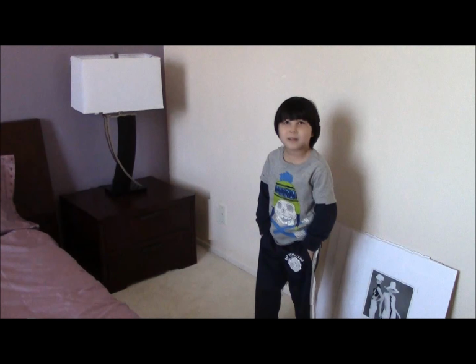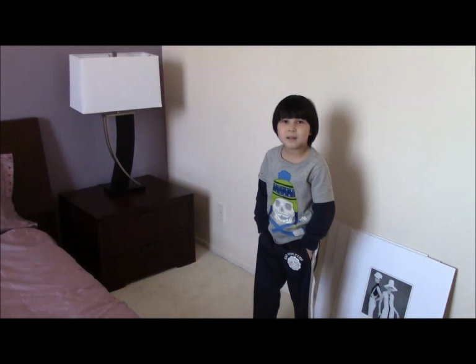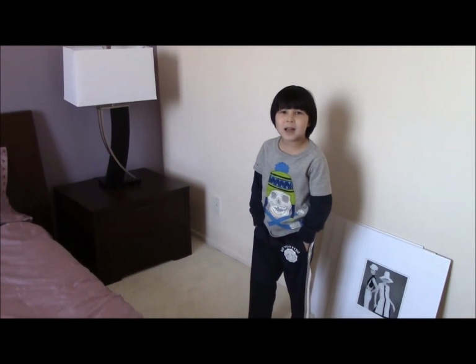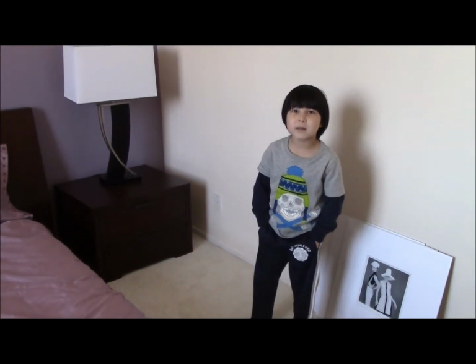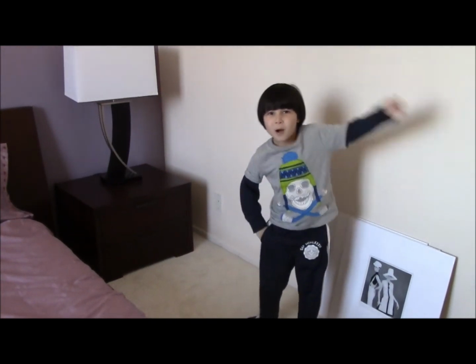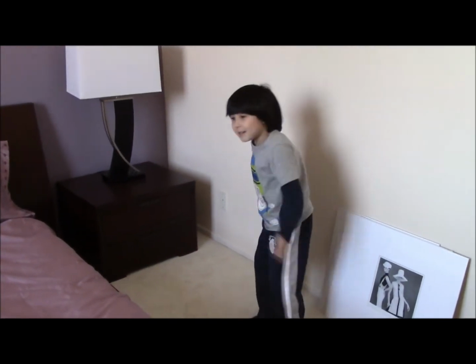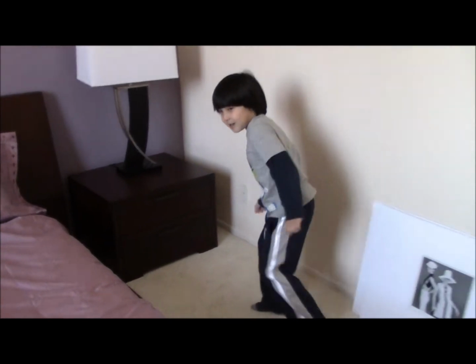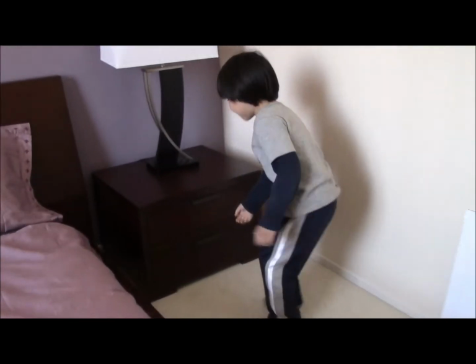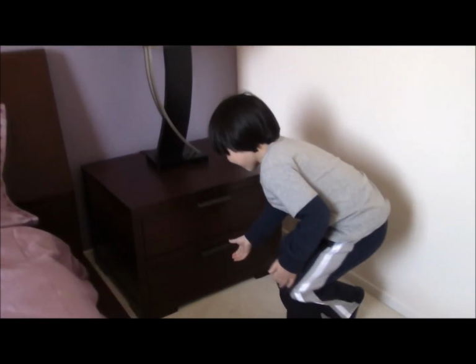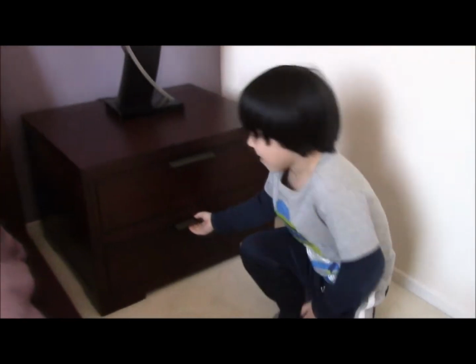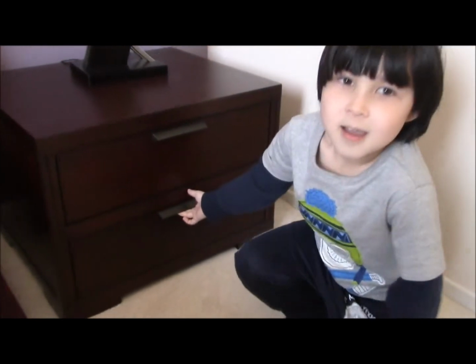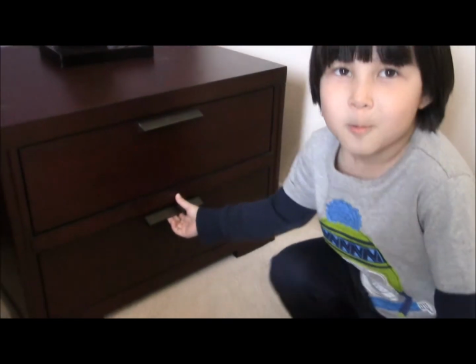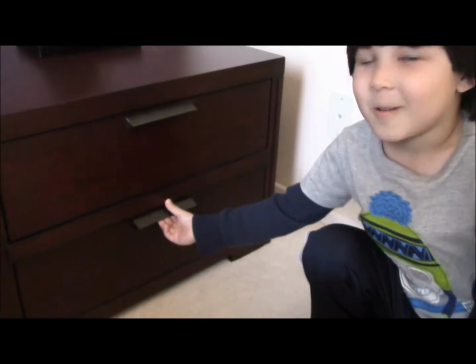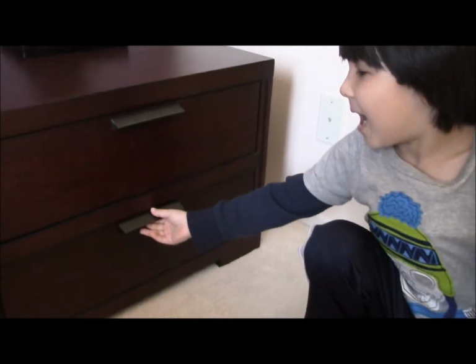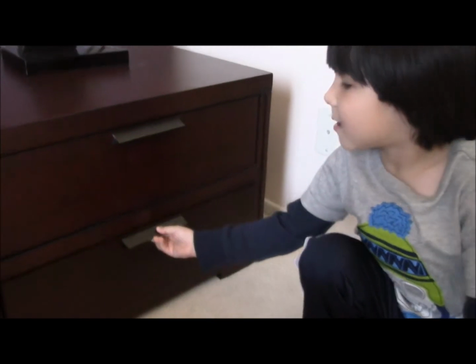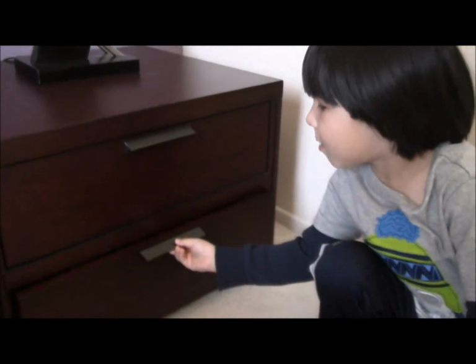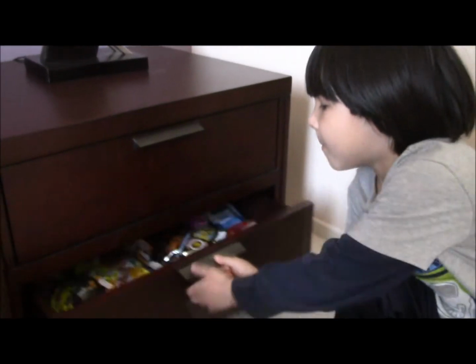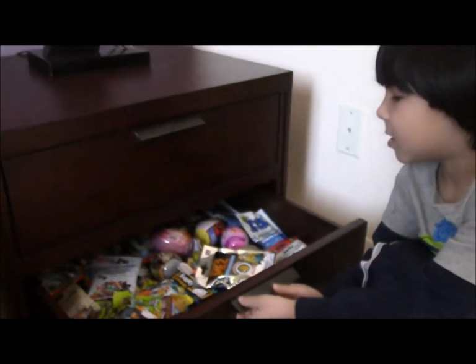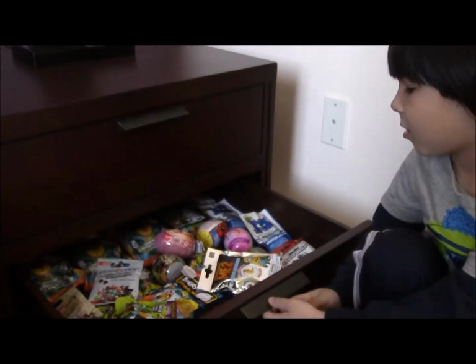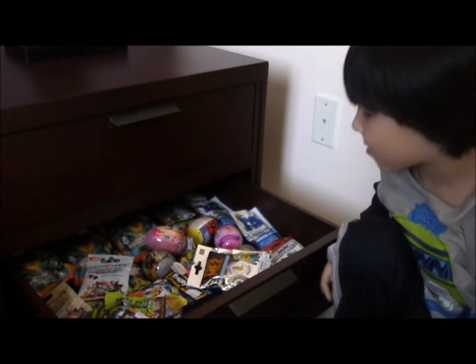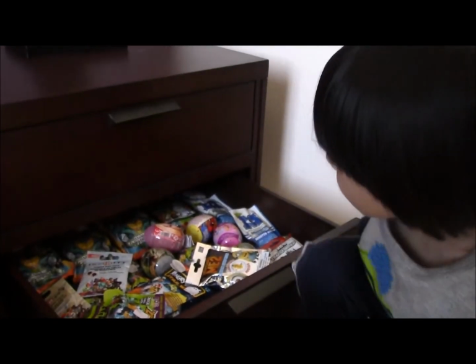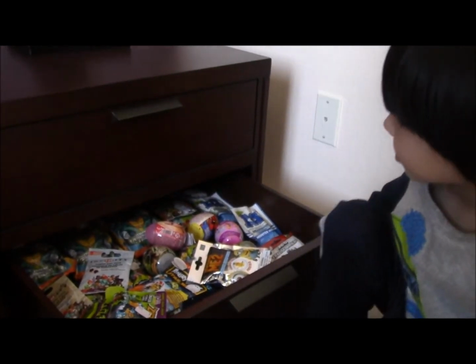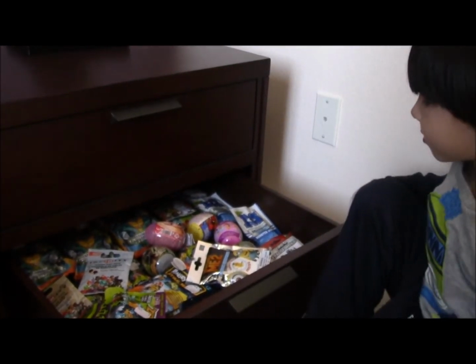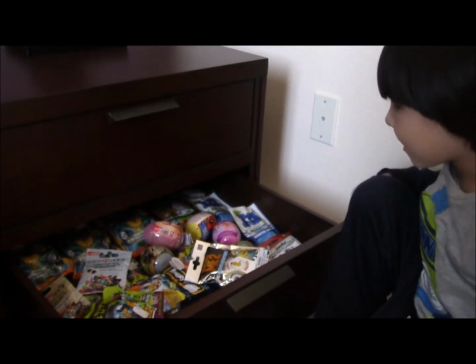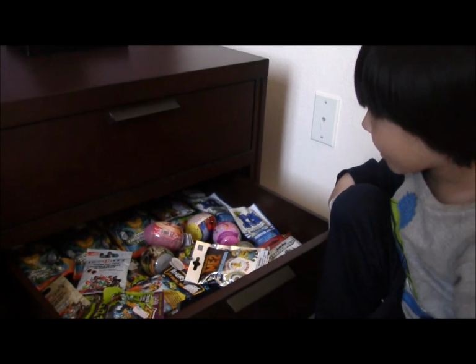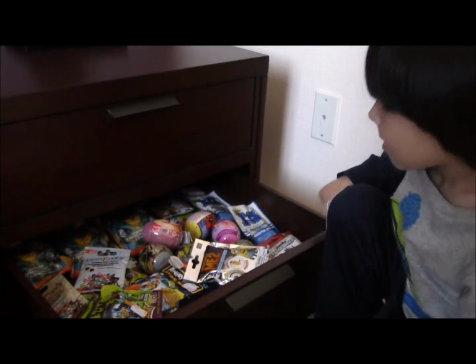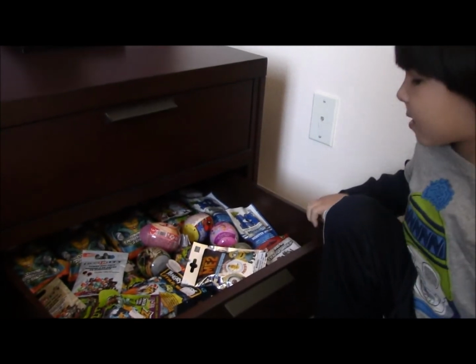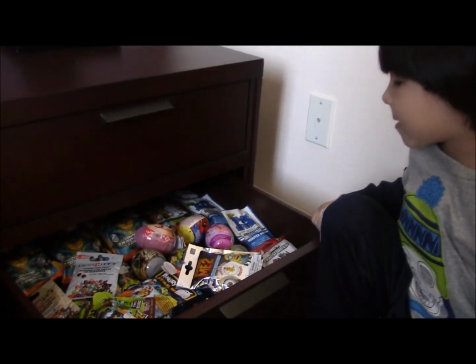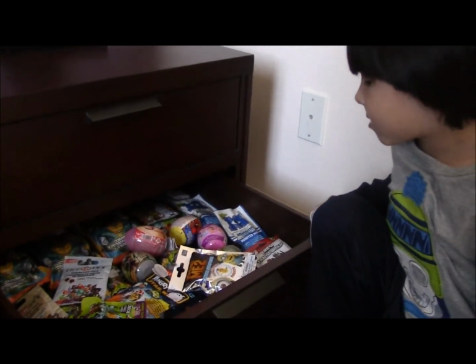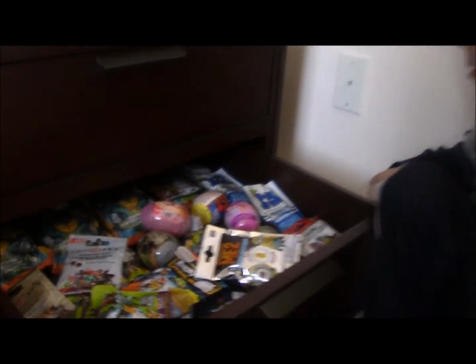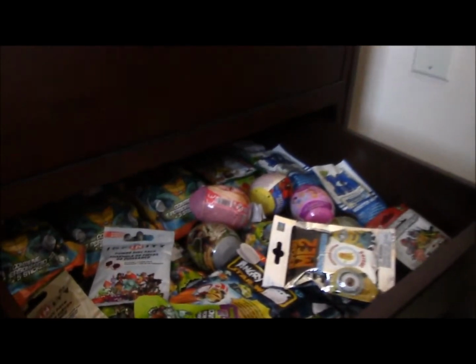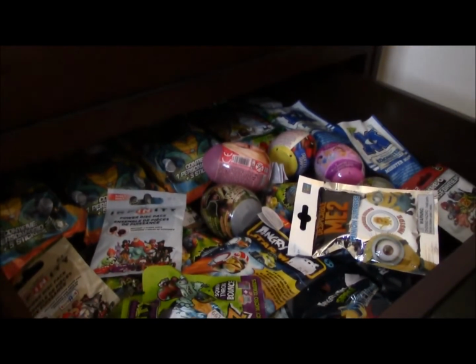Hi guys! Come on! I want to show you something. When I was in Europe, my daddy got me some pretty cool stuff like mystery bags and surprise eggs.